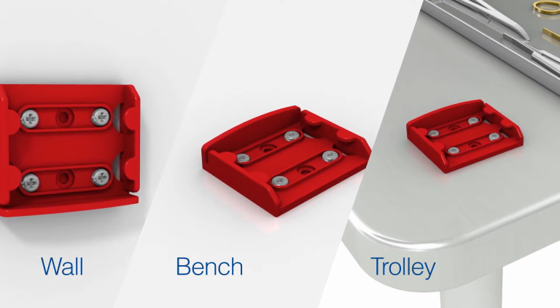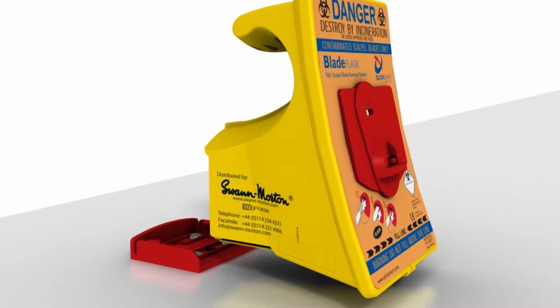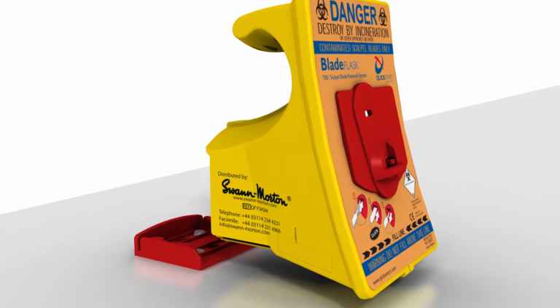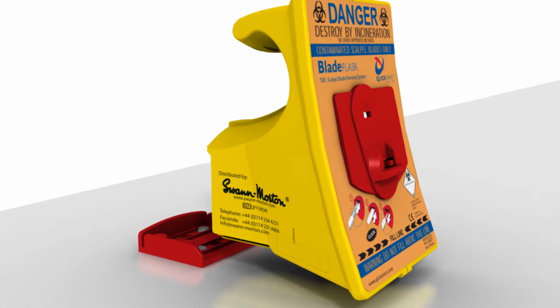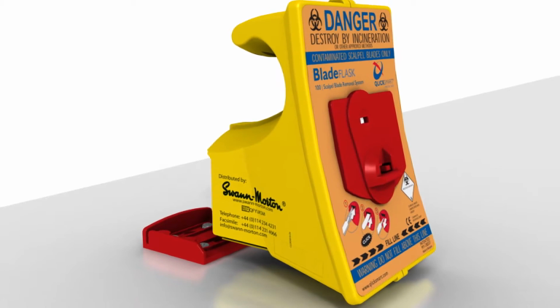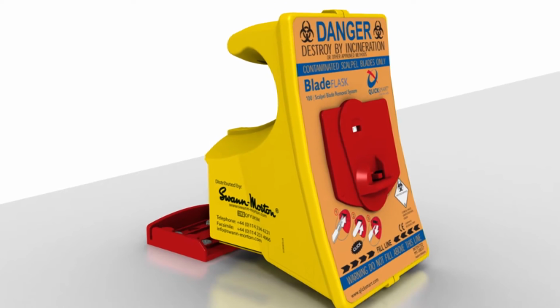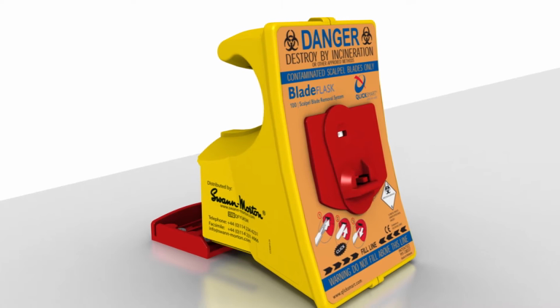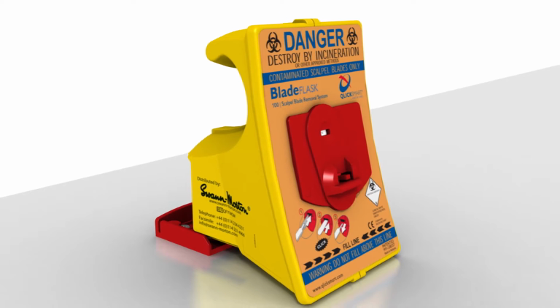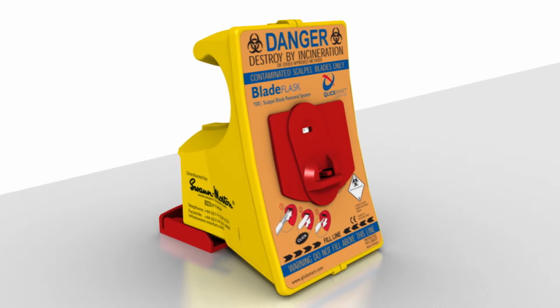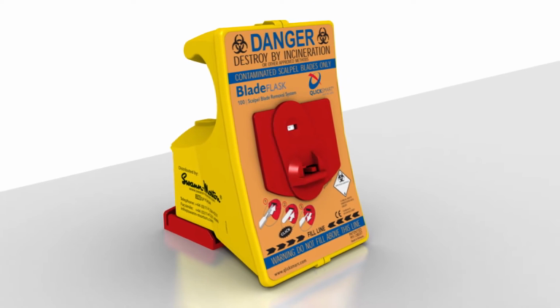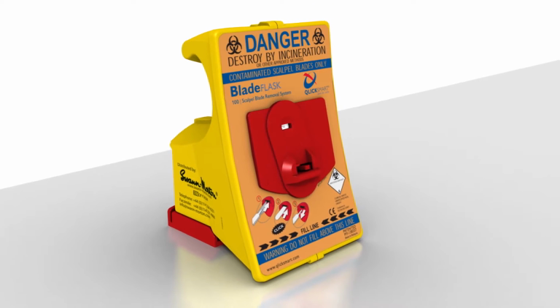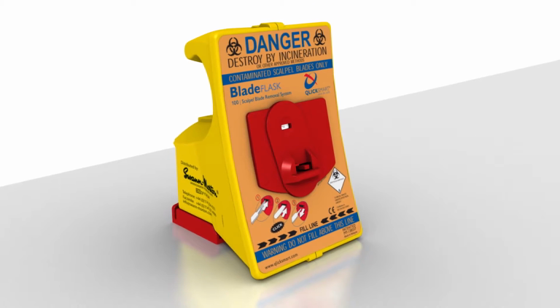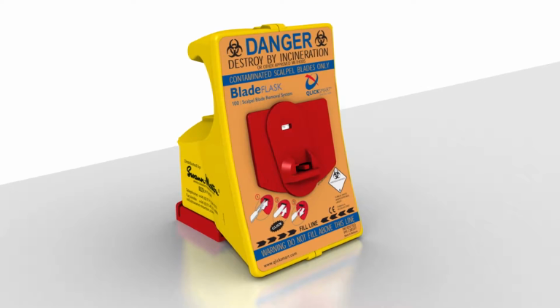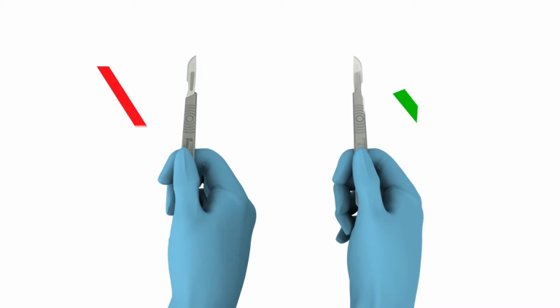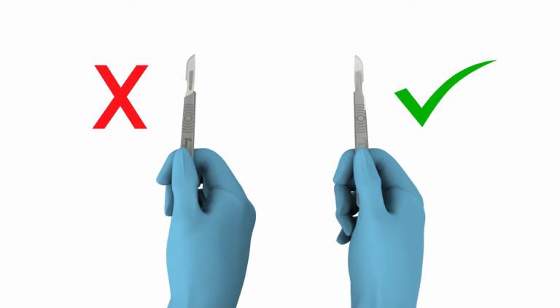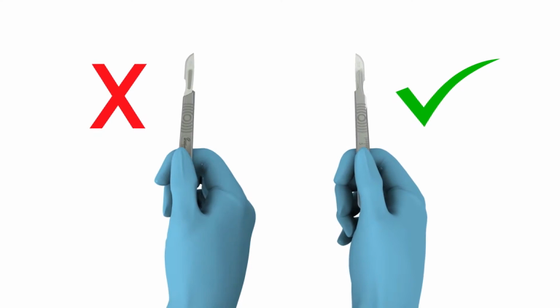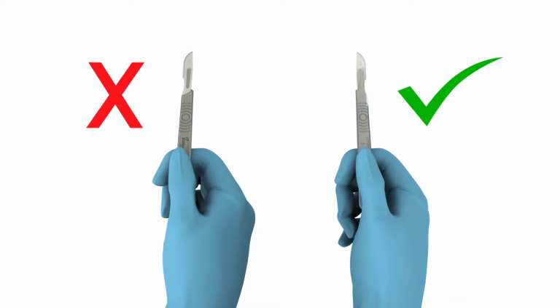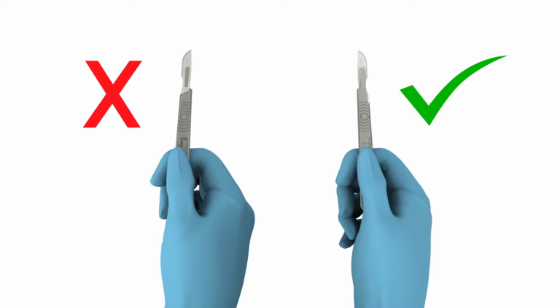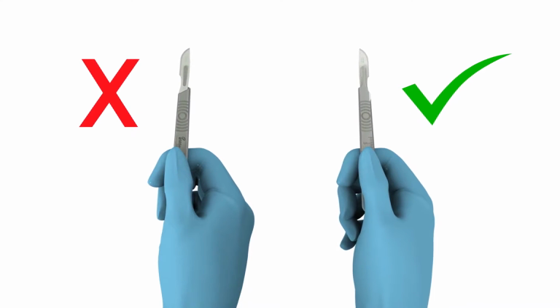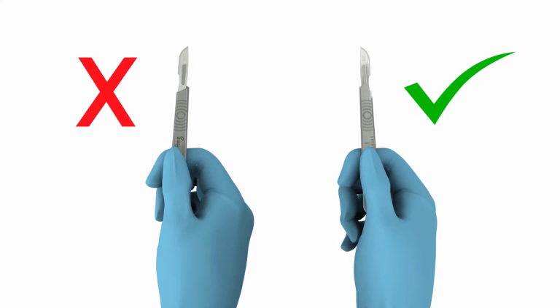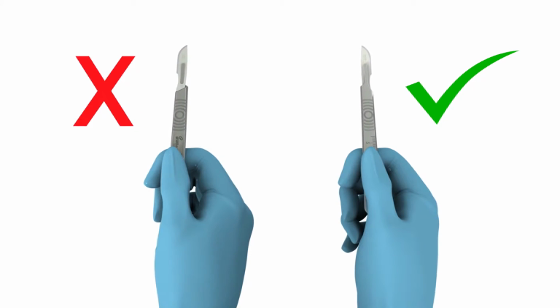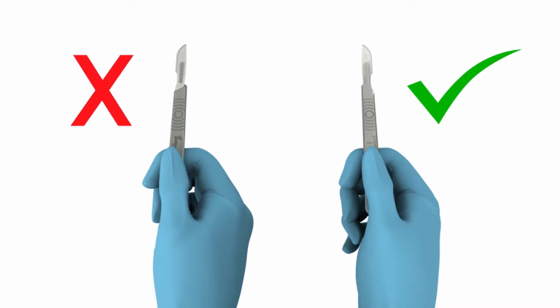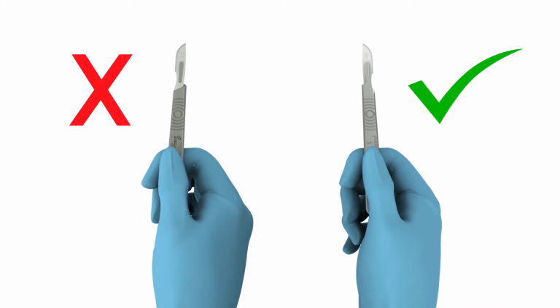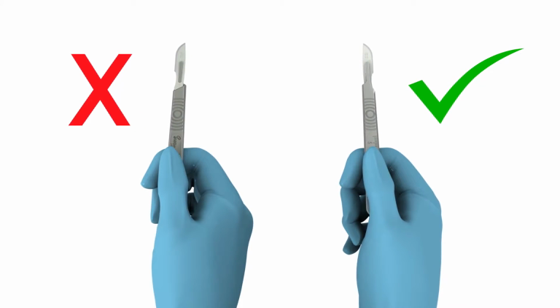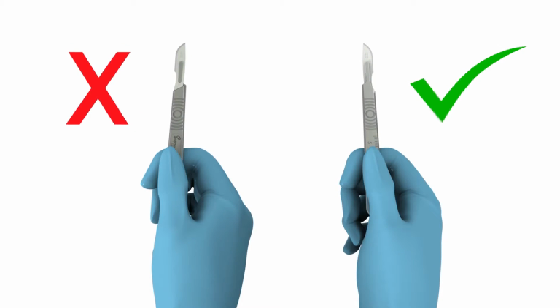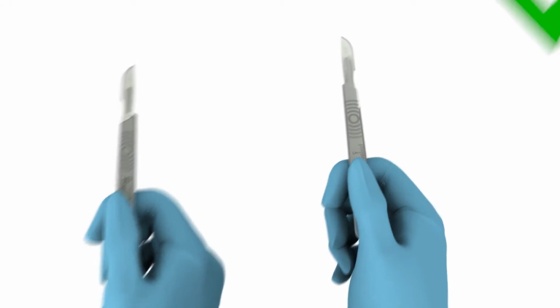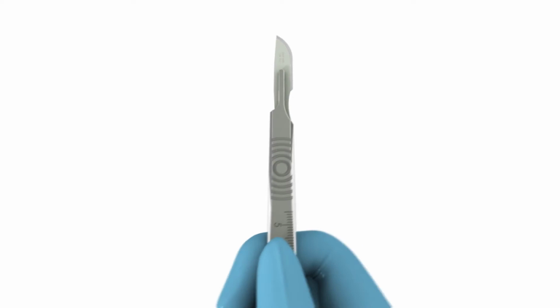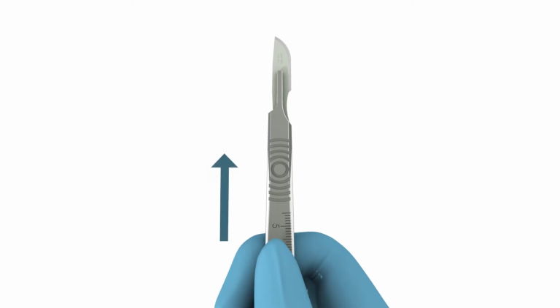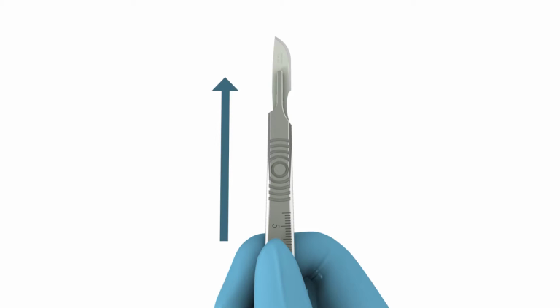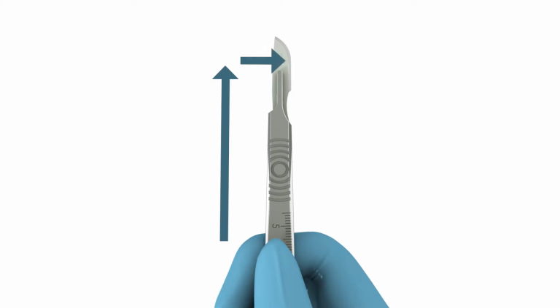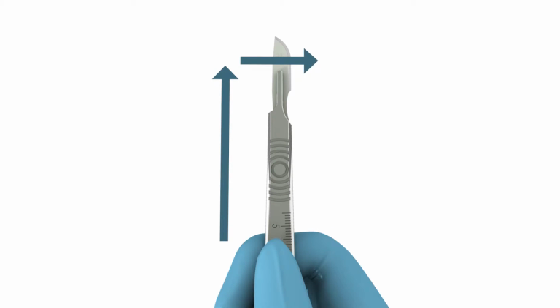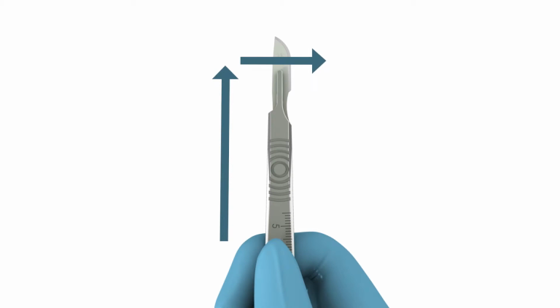Once the bracket is in place, the blade flask can easily and securely be attached to the bracket. To remove the blade, the scalpel must be oriented correctly, so that the sharp cutting edge of the blade is facing away from the body and to the right.